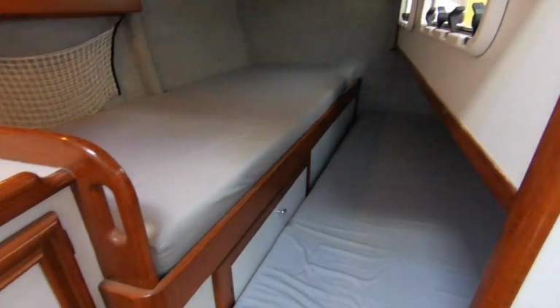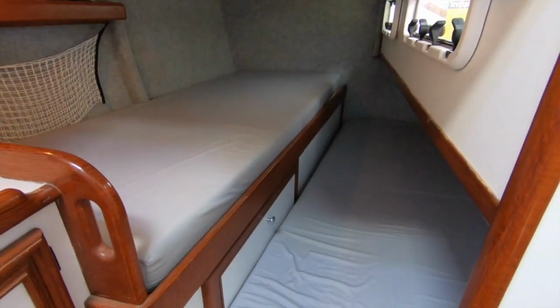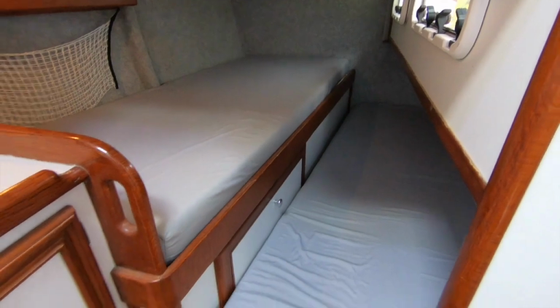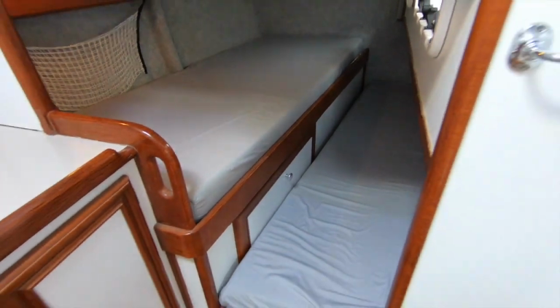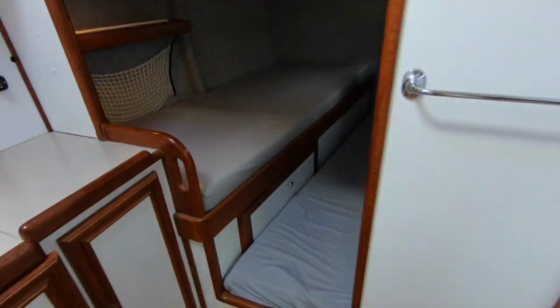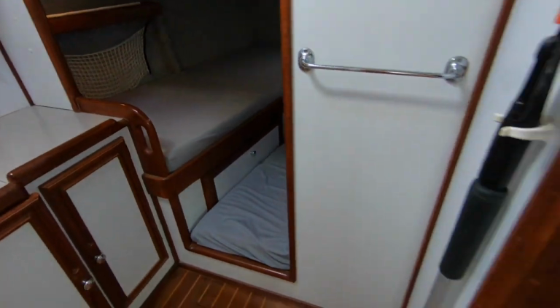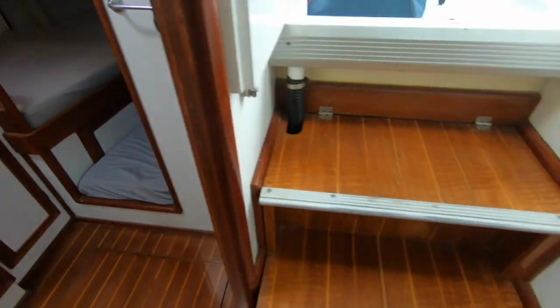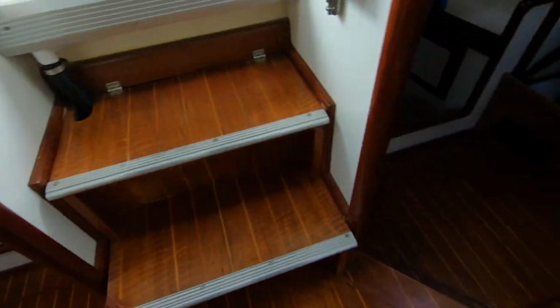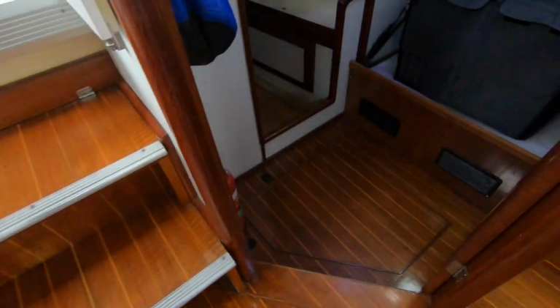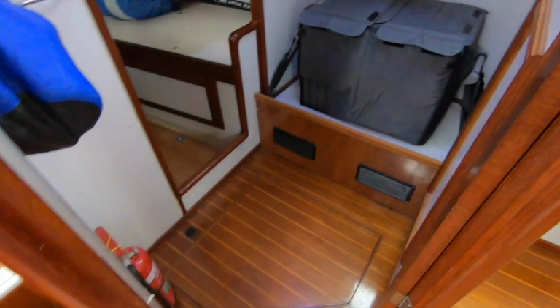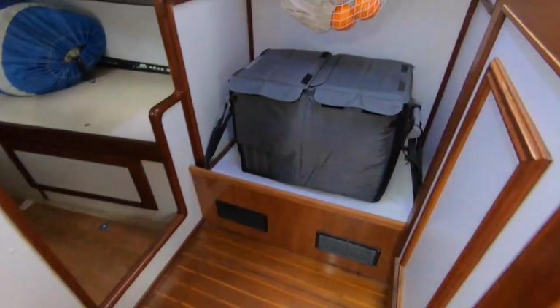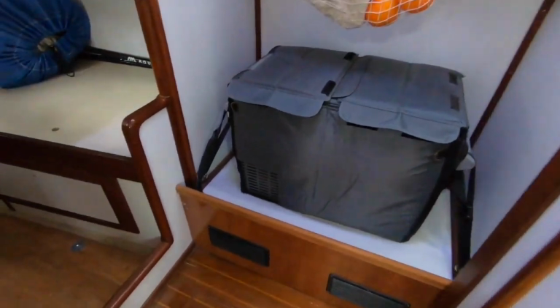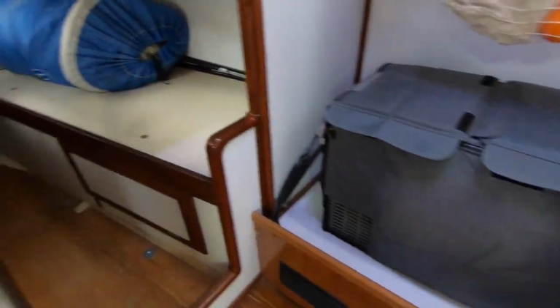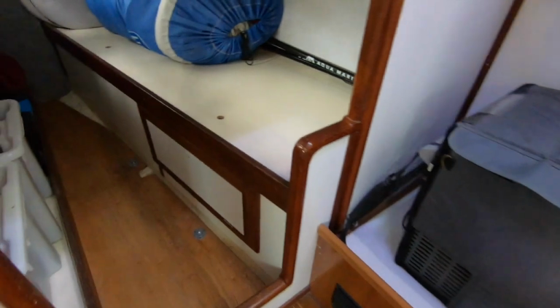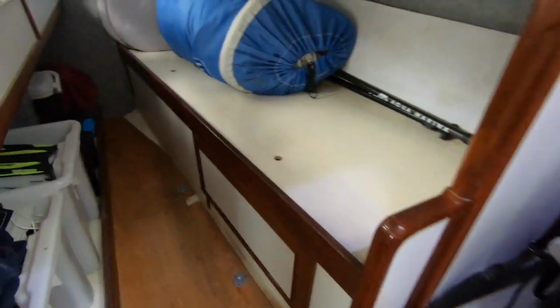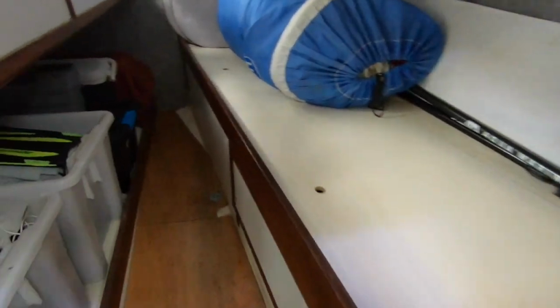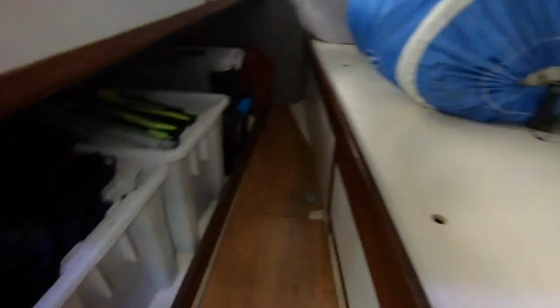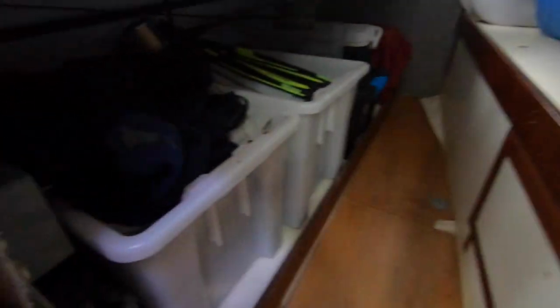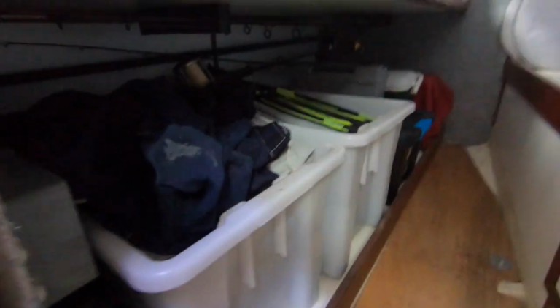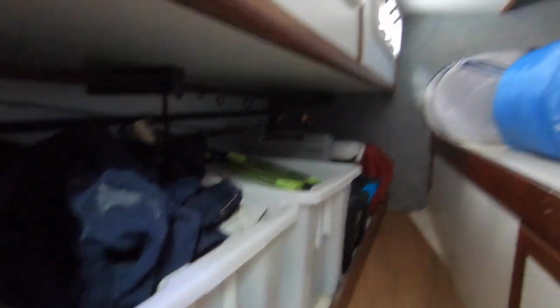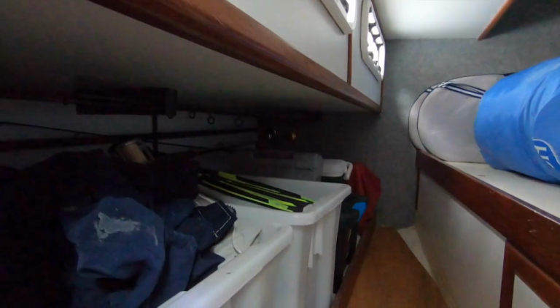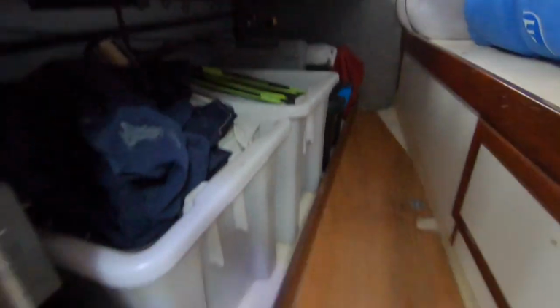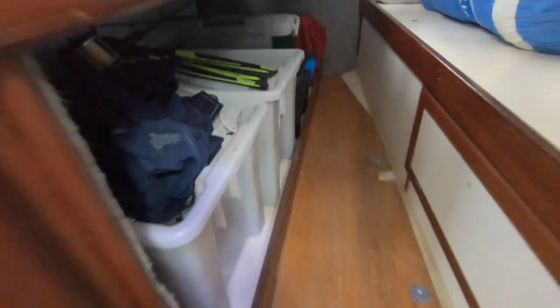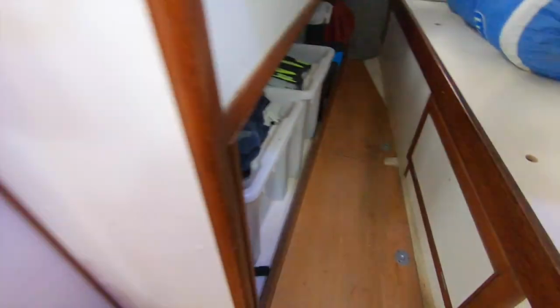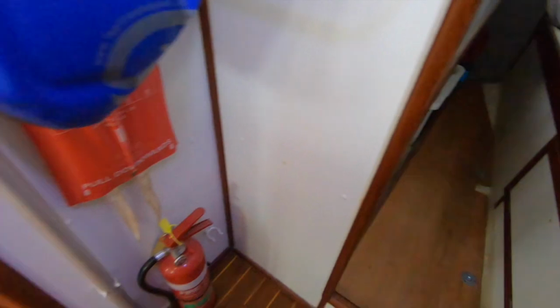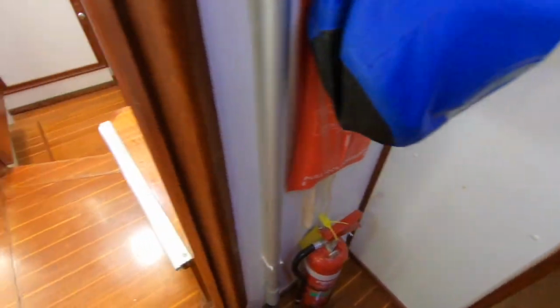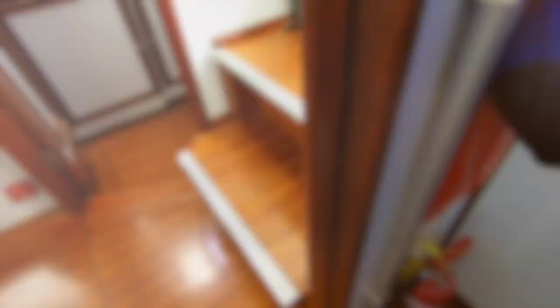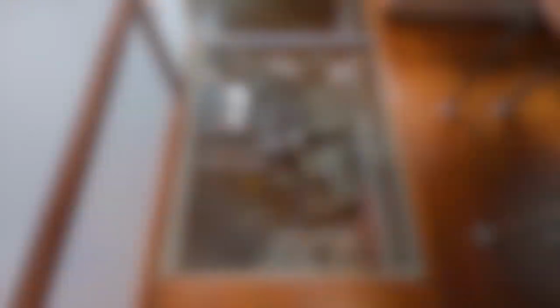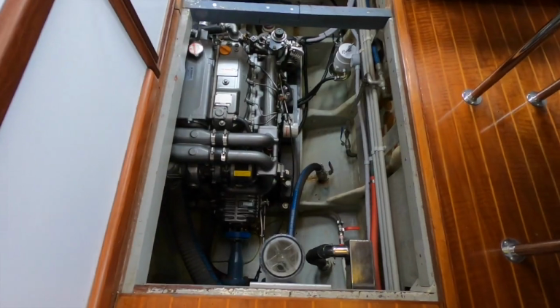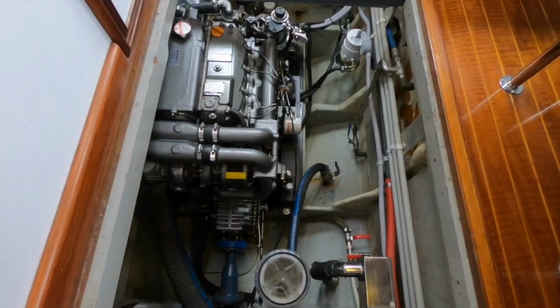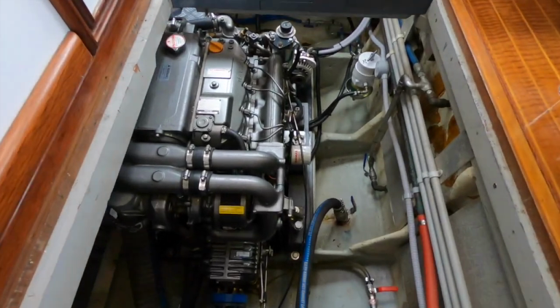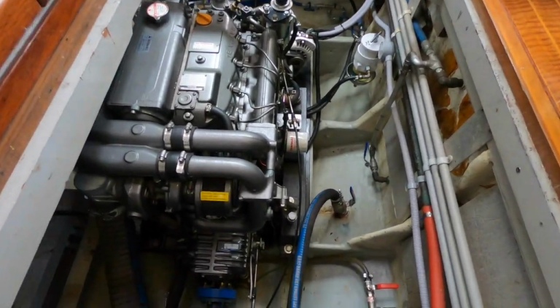The boat also features two aft cabins — a double and a single. The current owners have used the starboard side cabin as storage and a workshop, so it's very good use and allocation of space.